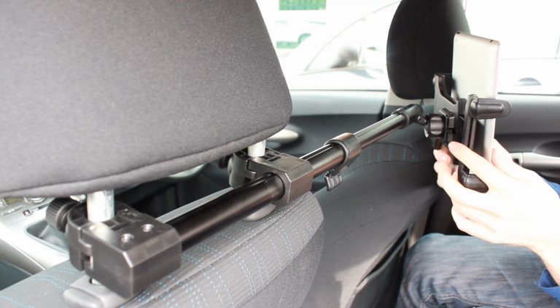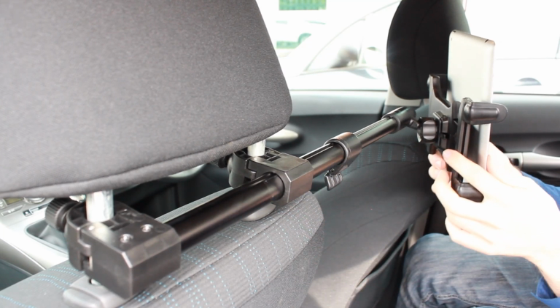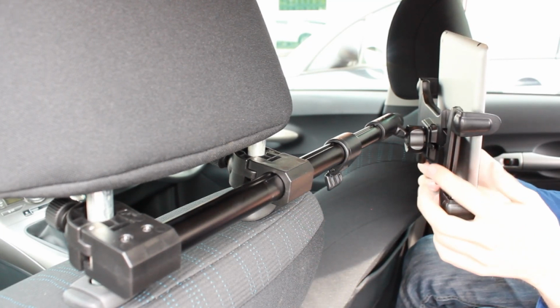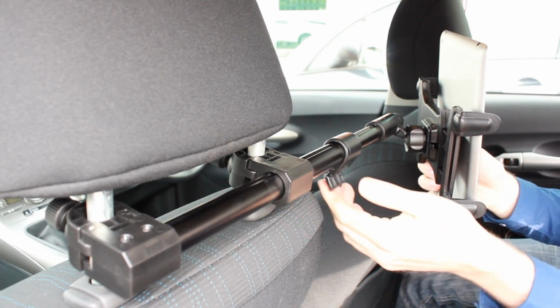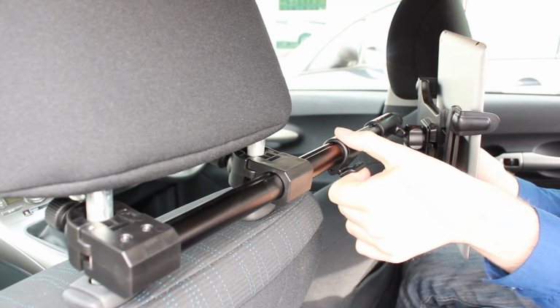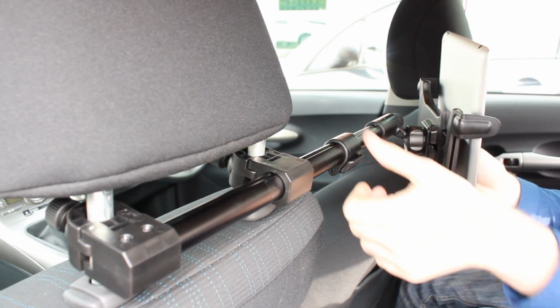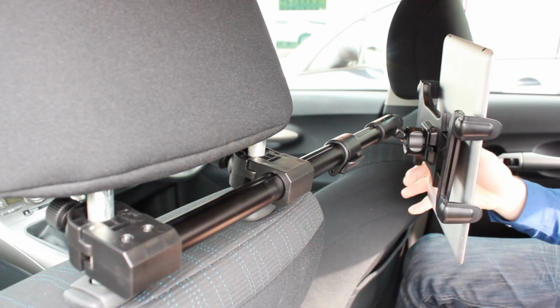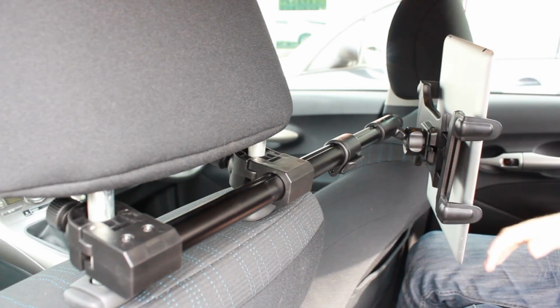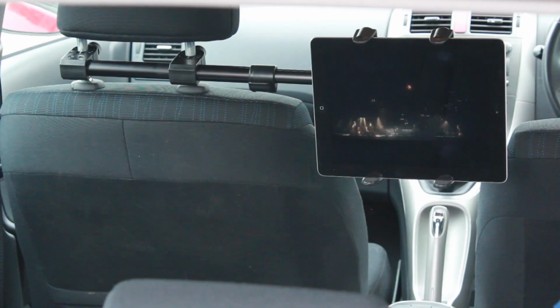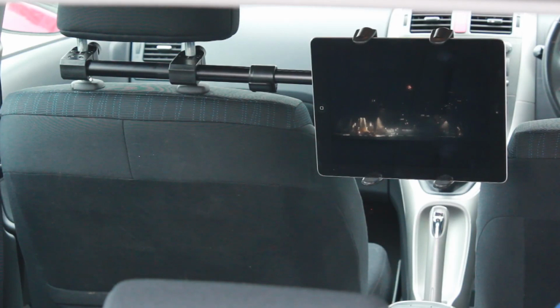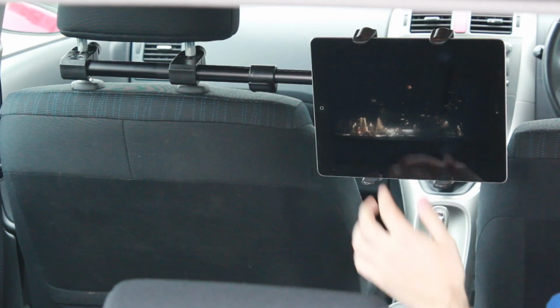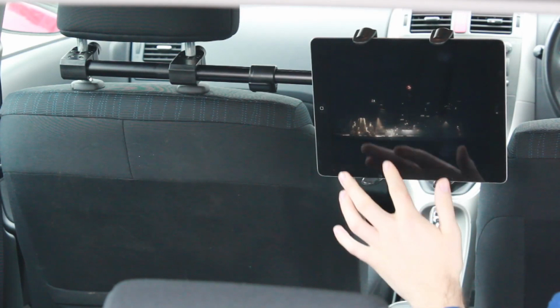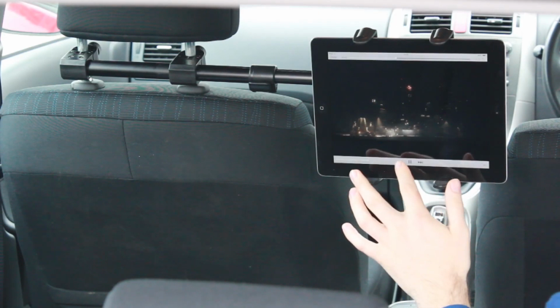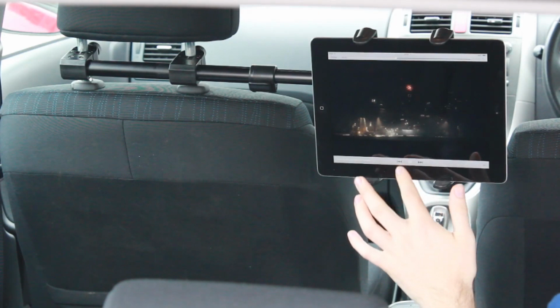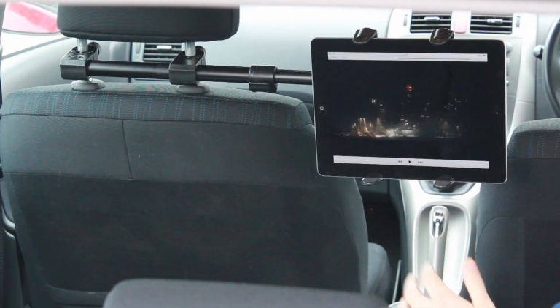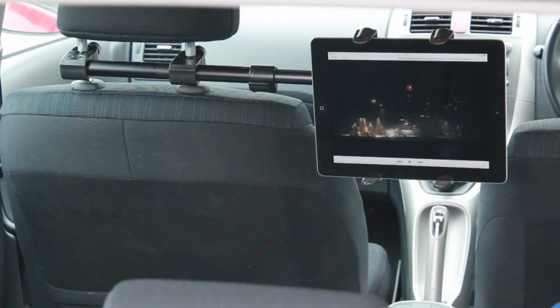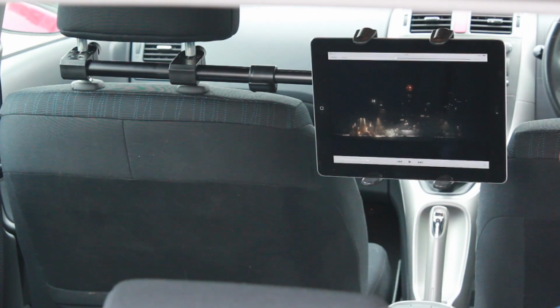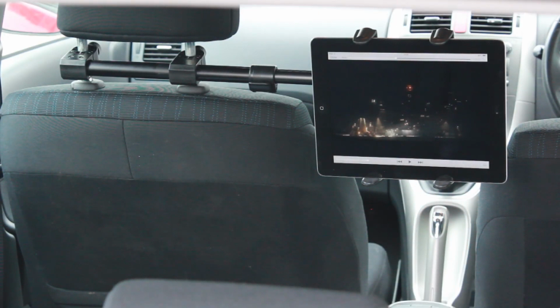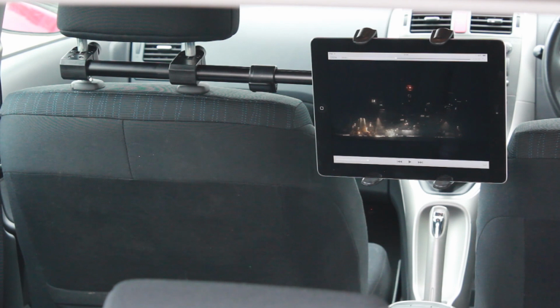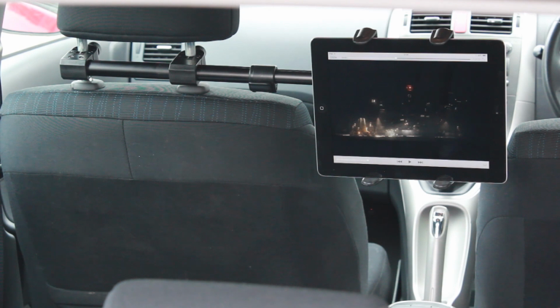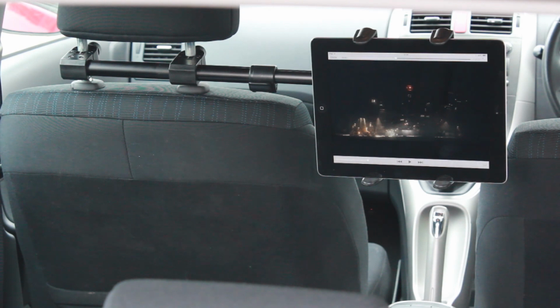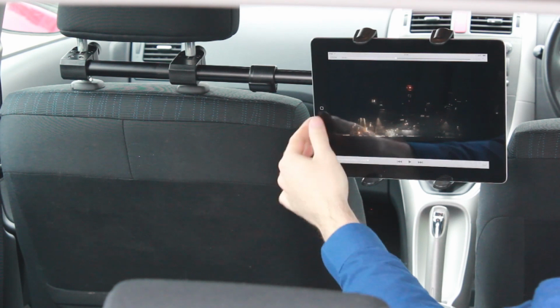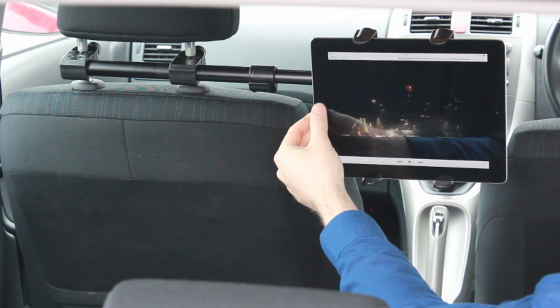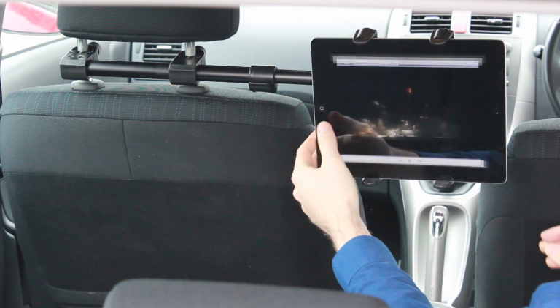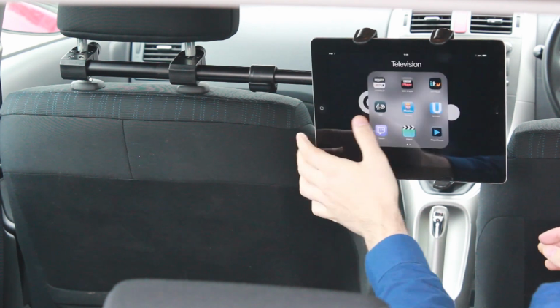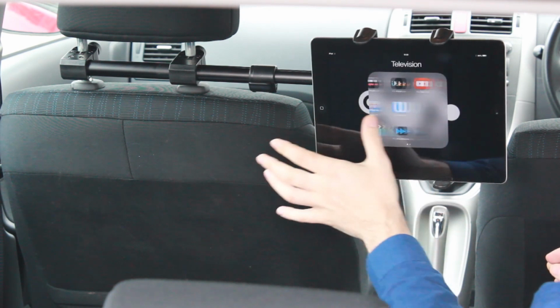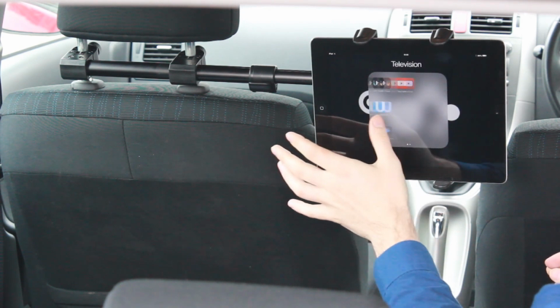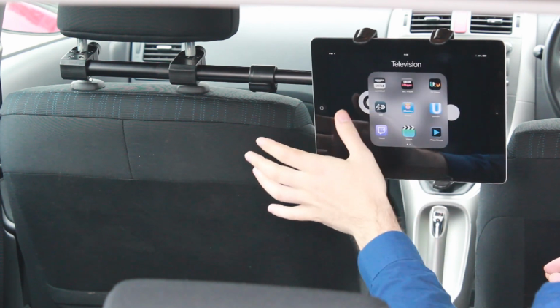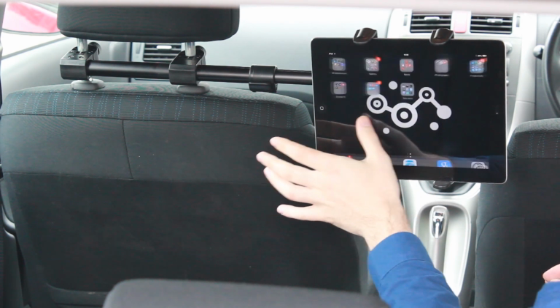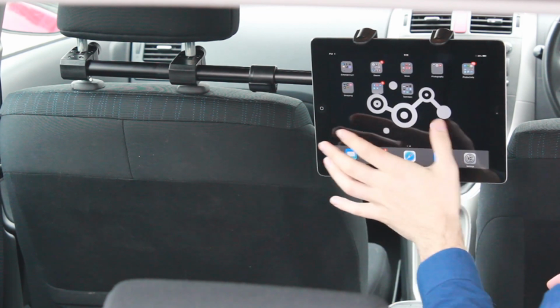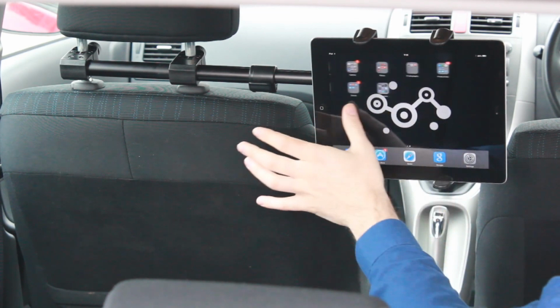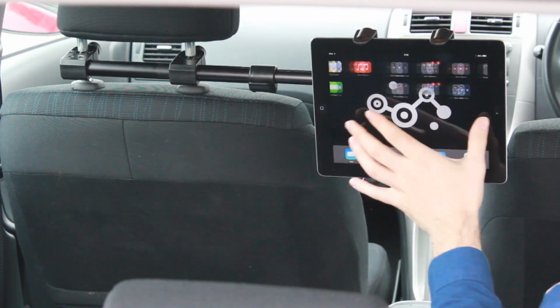Depending on how many people are in the back at the time. The Archon is compatible with any tablet from 7 inch to 12 inches, so it pretty much covers the whole of the market there, and is nearly compatible with all two post style headrests.